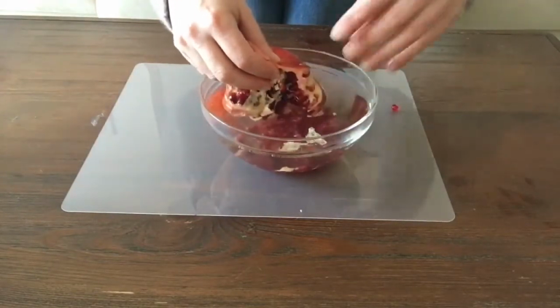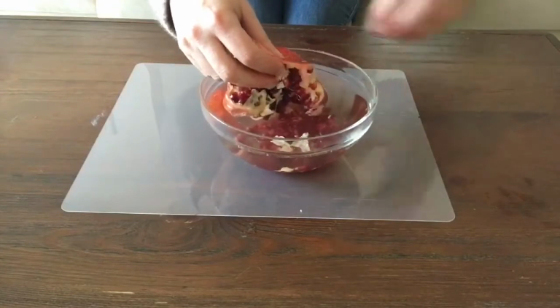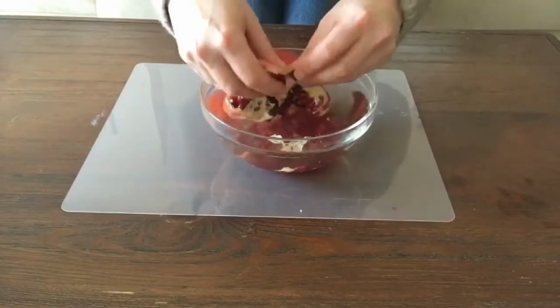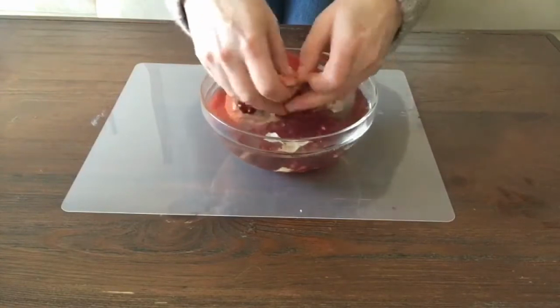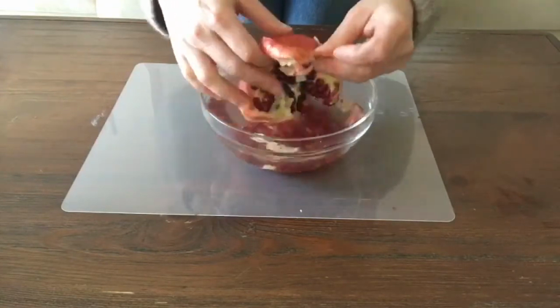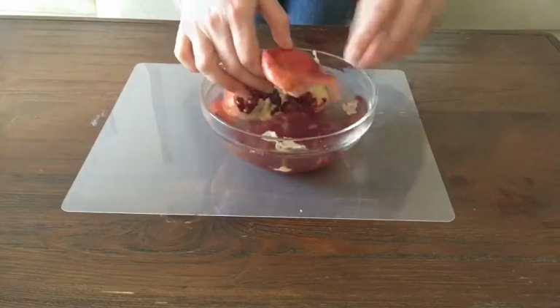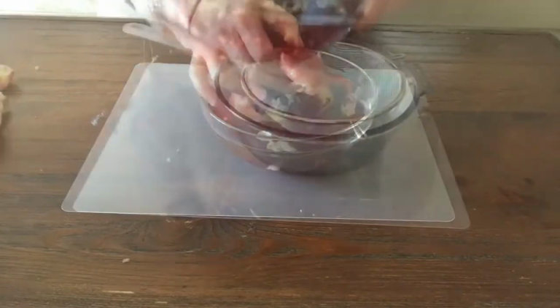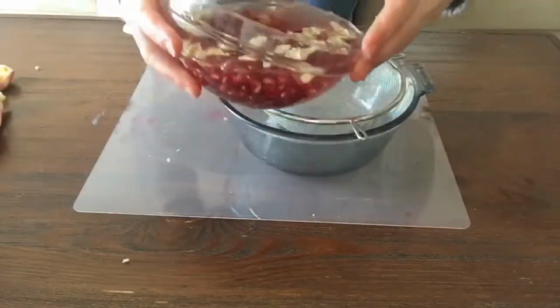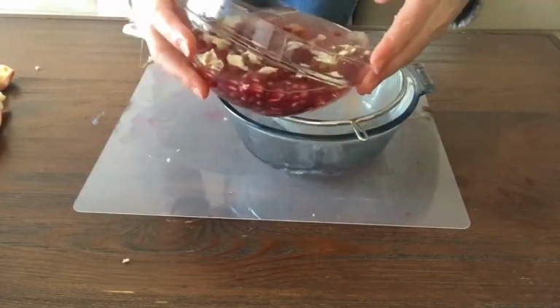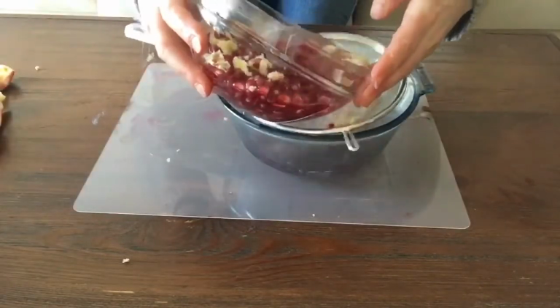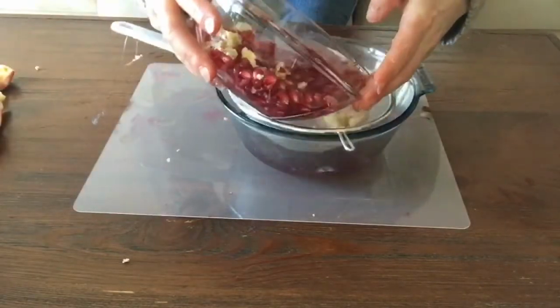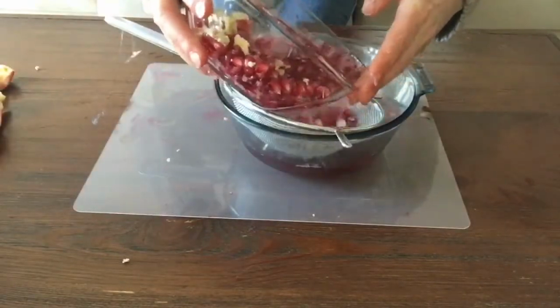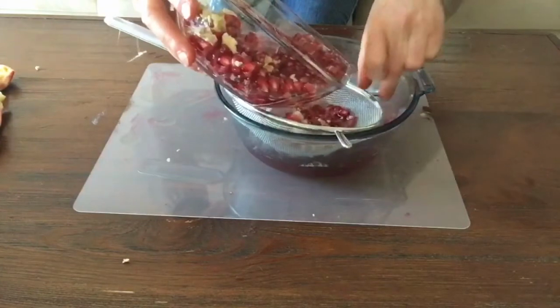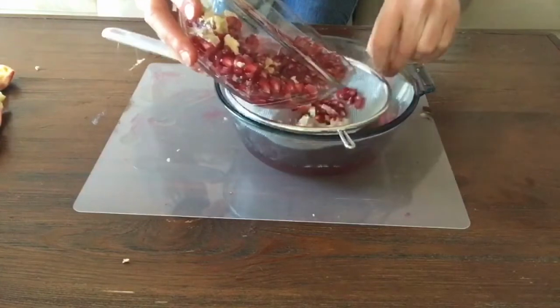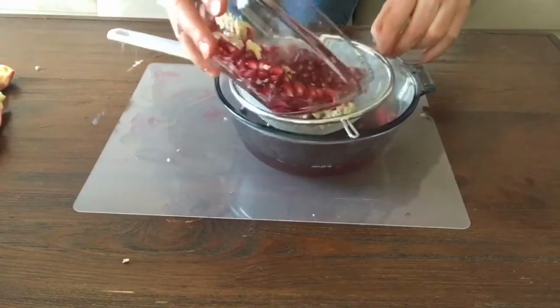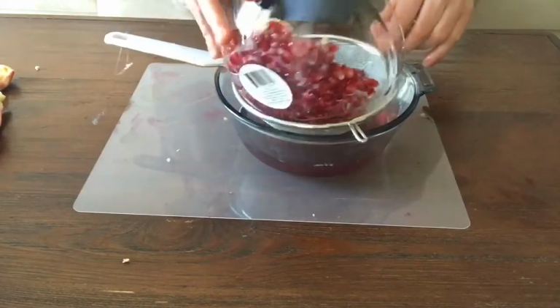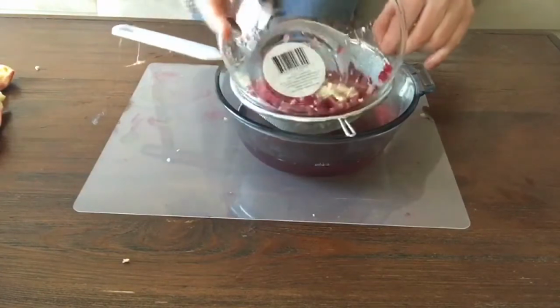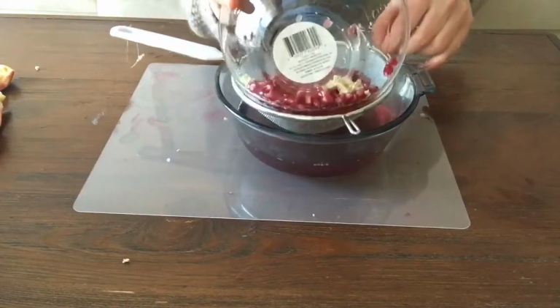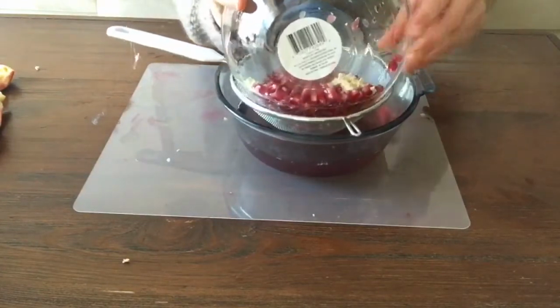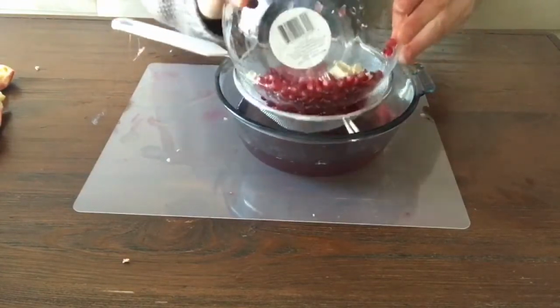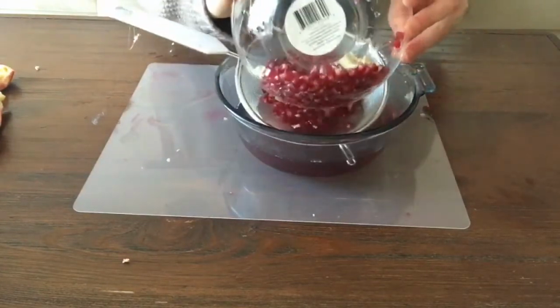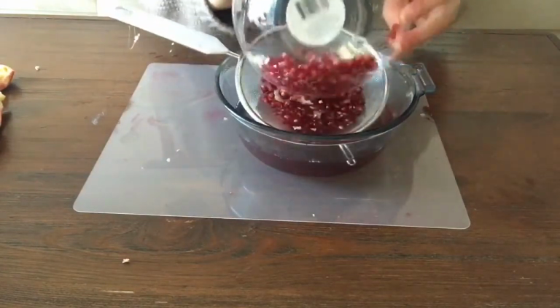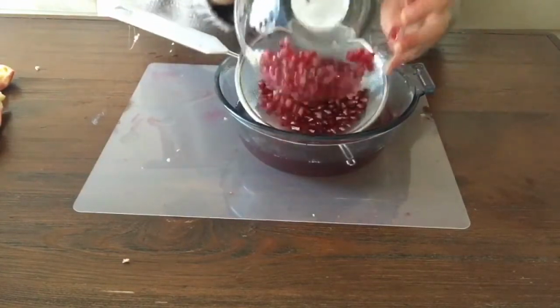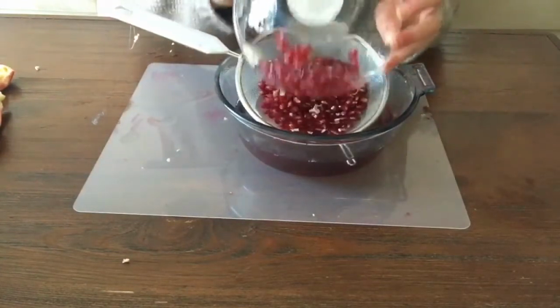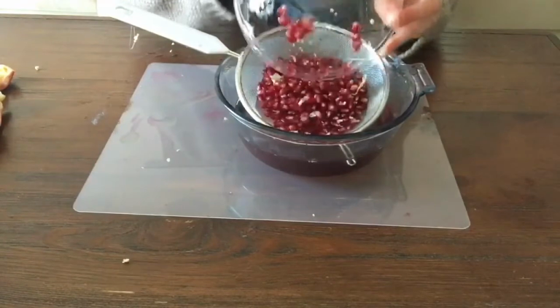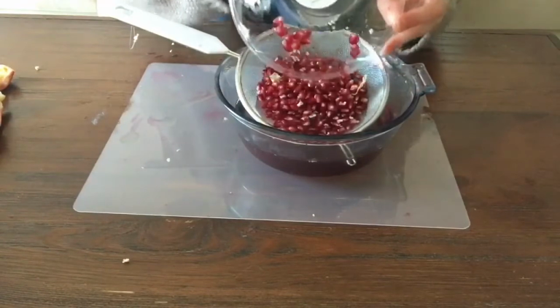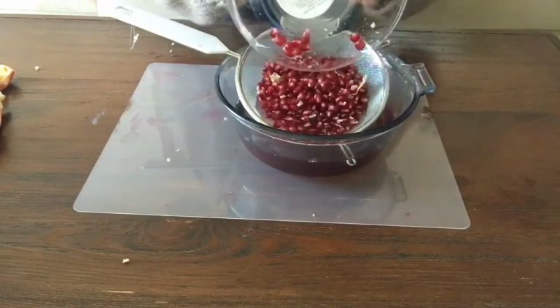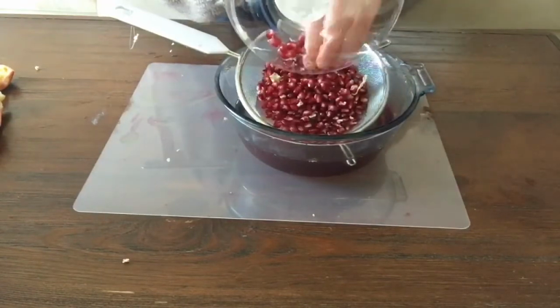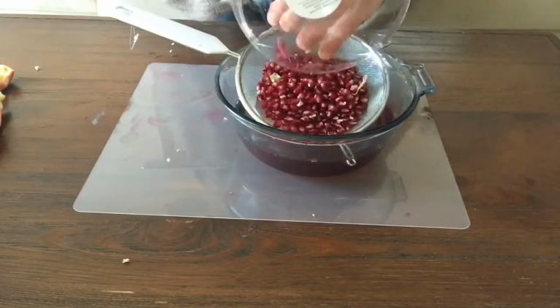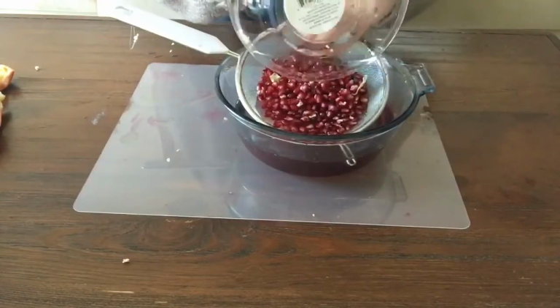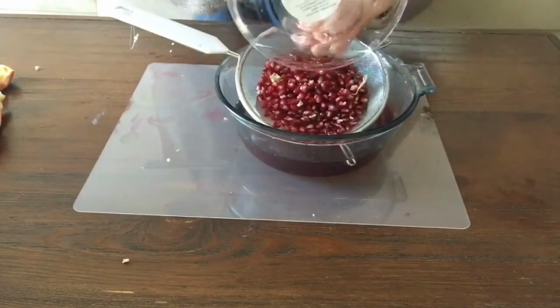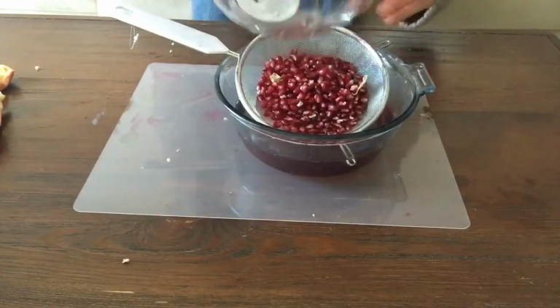Once you've removed all of the skin from the peel of the pomegranate, go ahead and put them in a strainer and take the time to get rid of all of the excess skin from the peel.